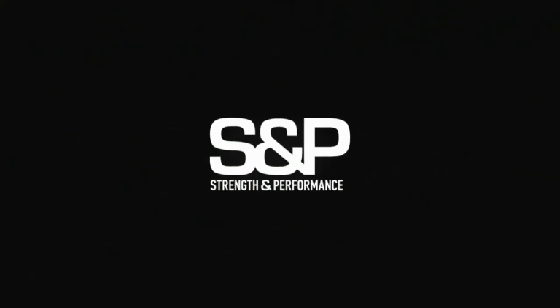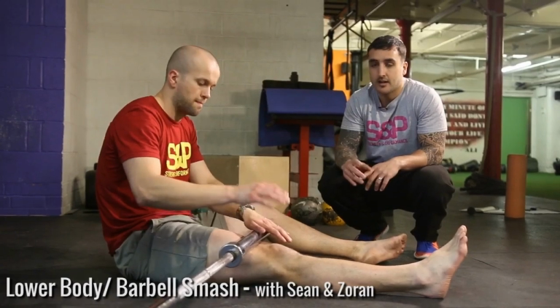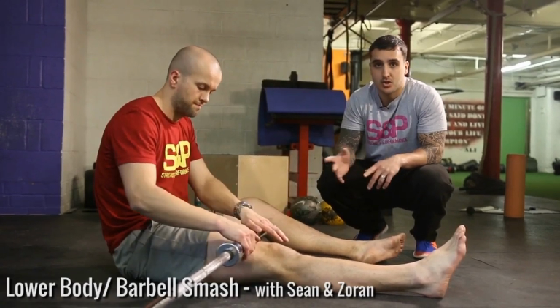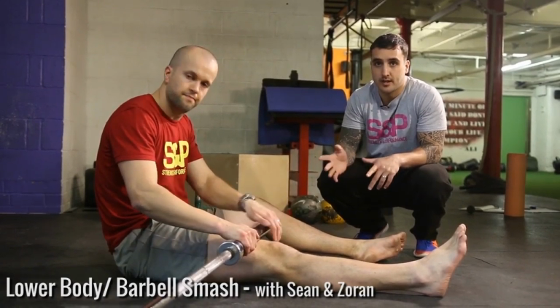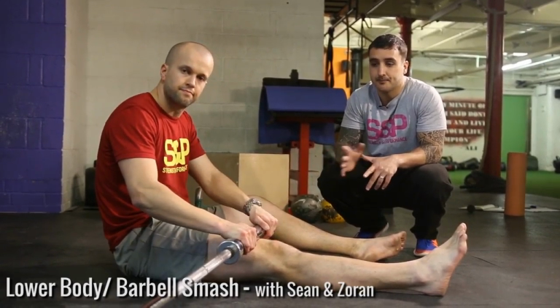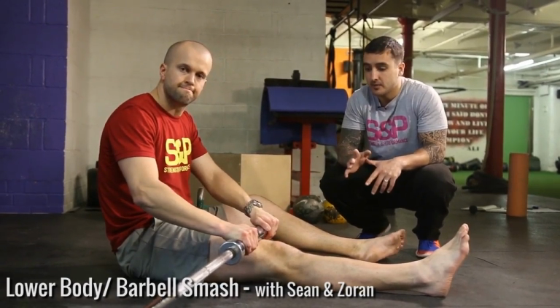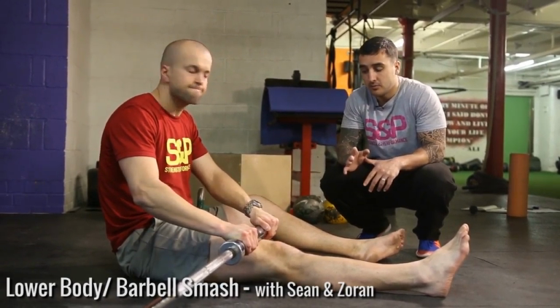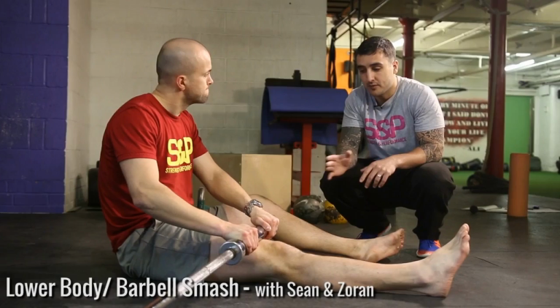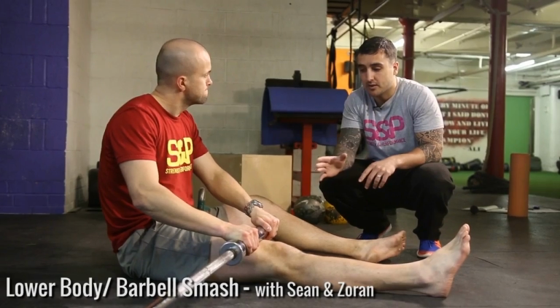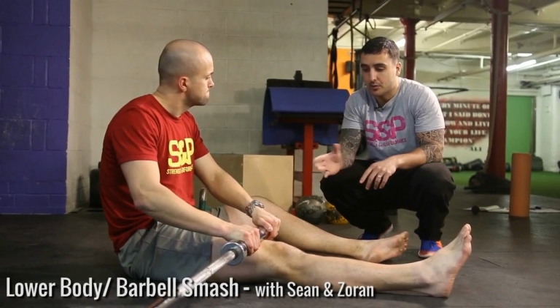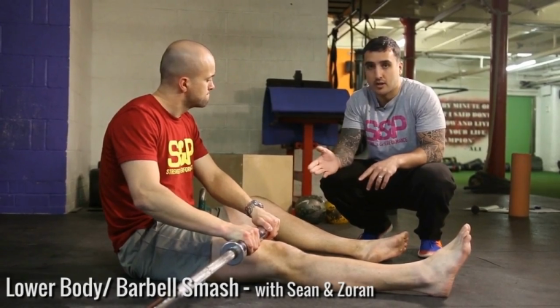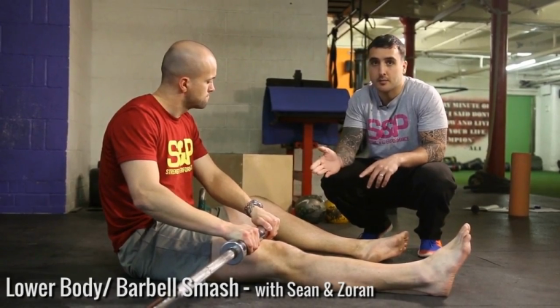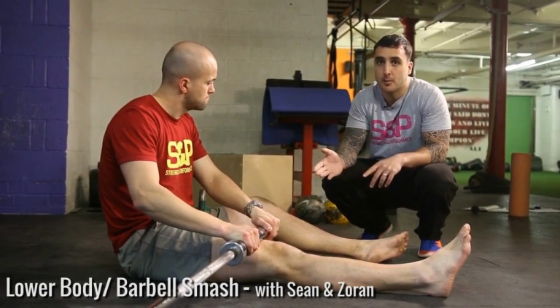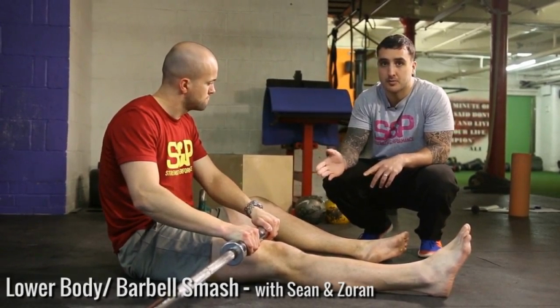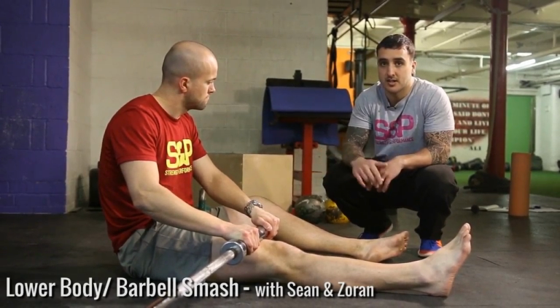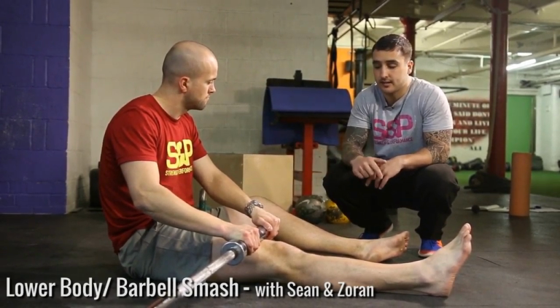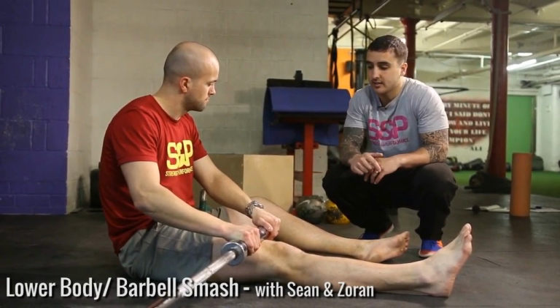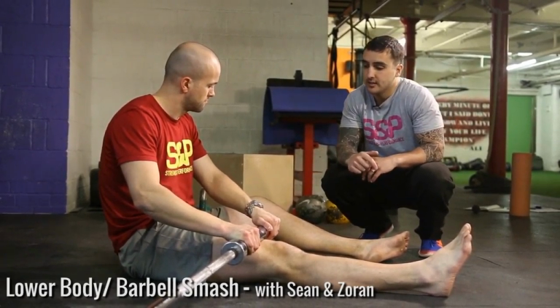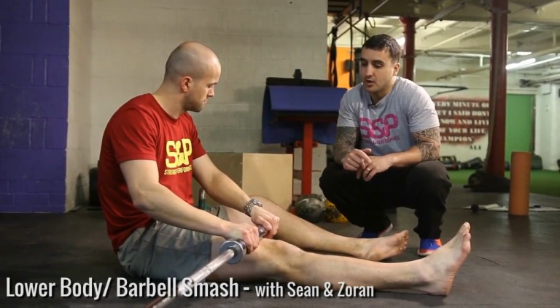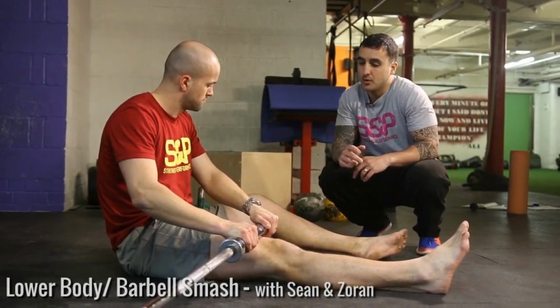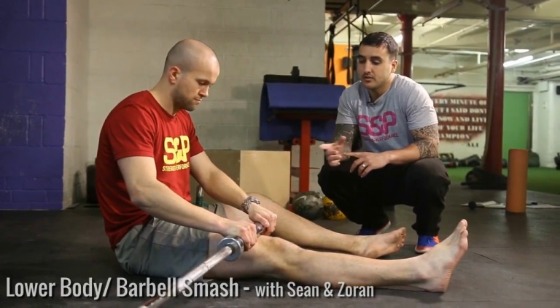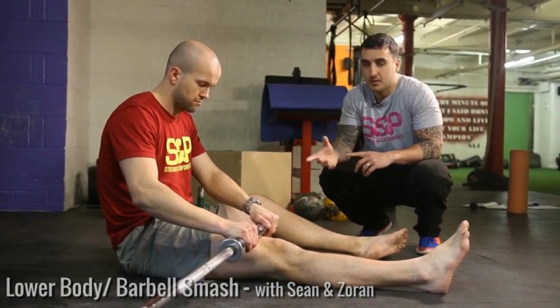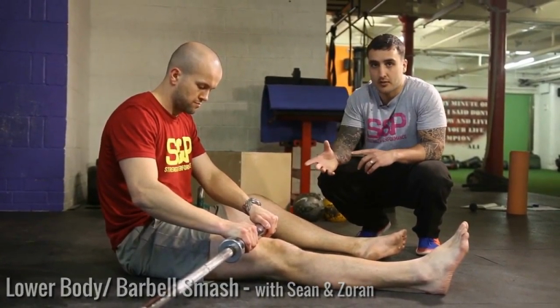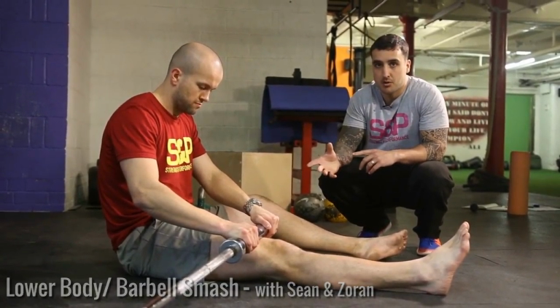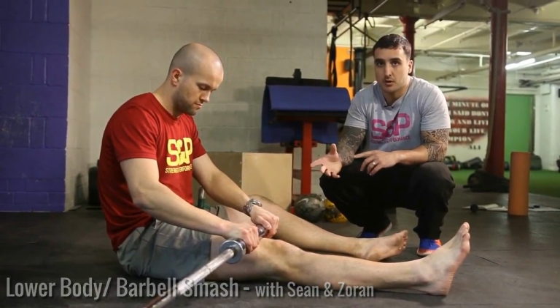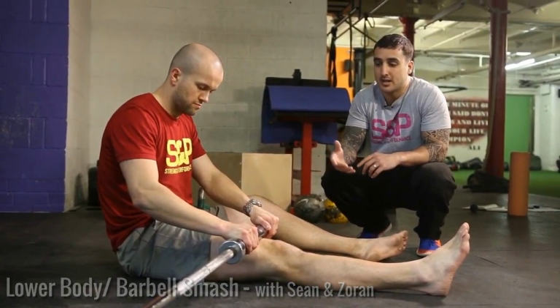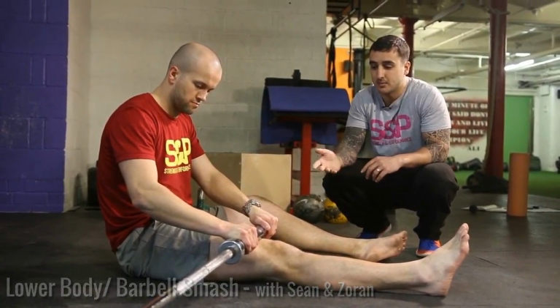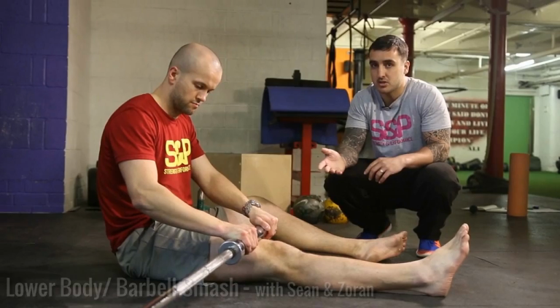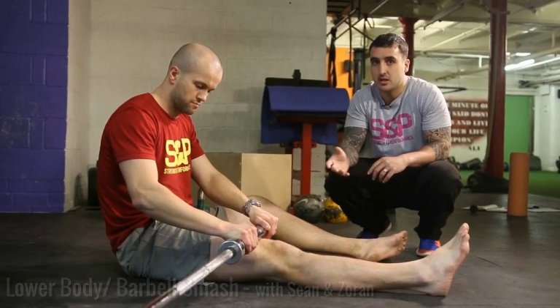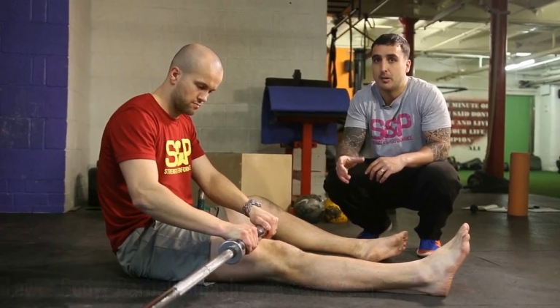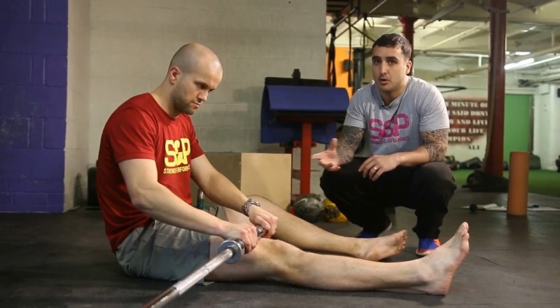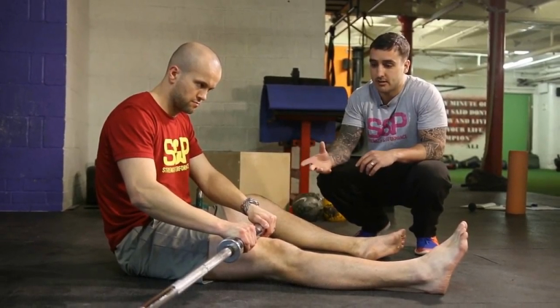Hey guys, Sean here. Moving on, we're going to look at barbell smash techniques. So similar to a foam roller, but as you can imagine, a bit more aggressive.